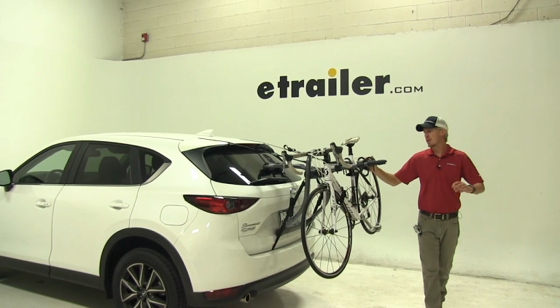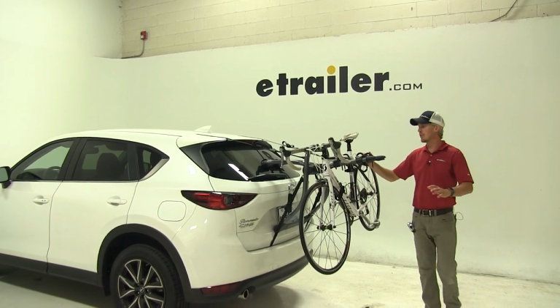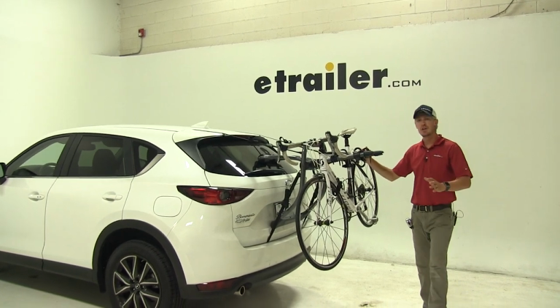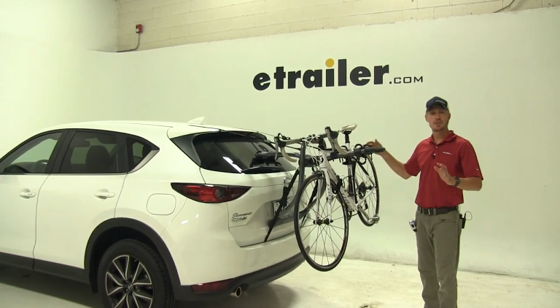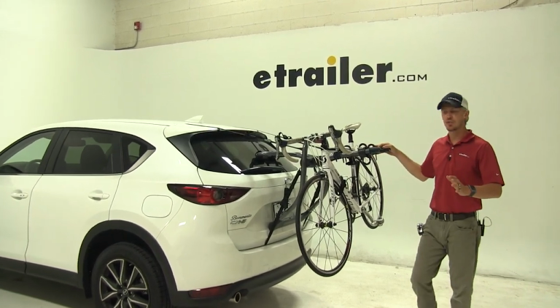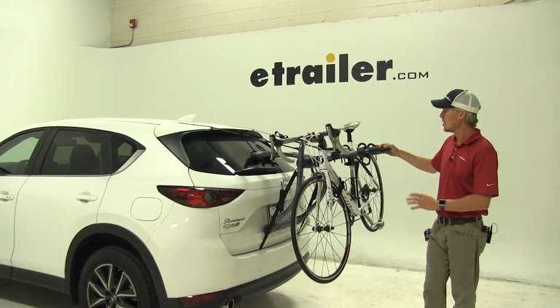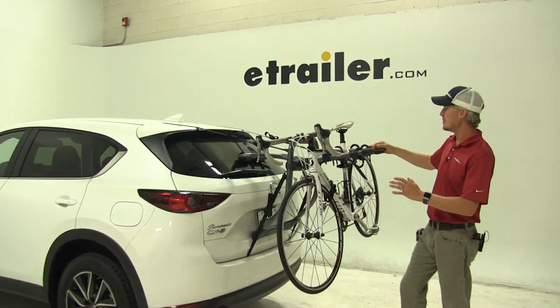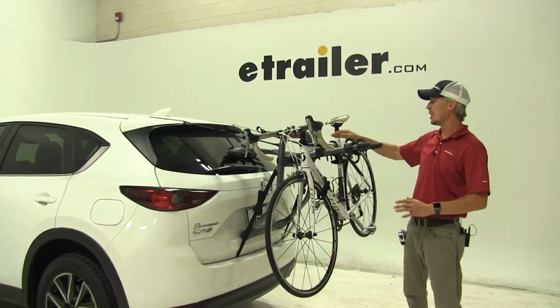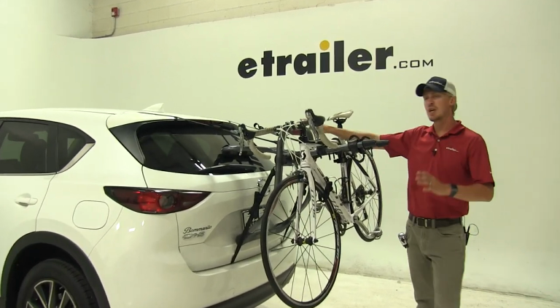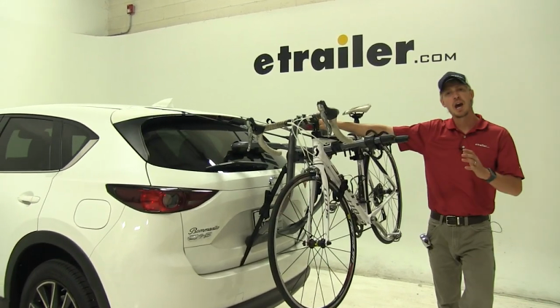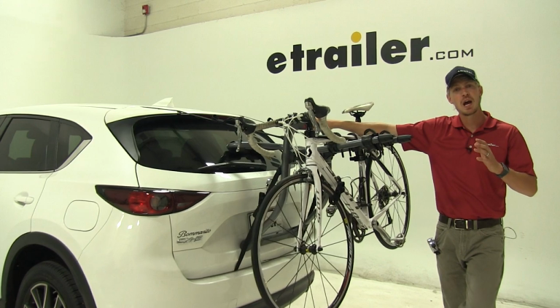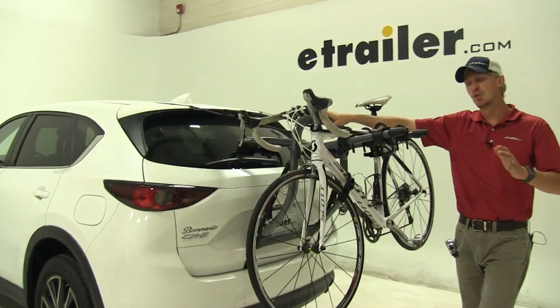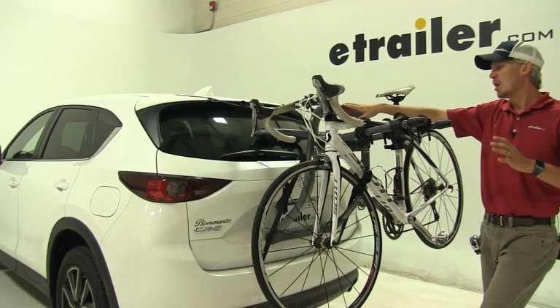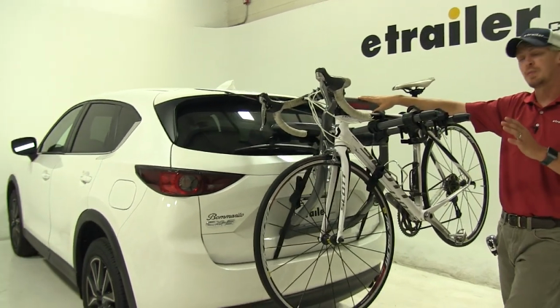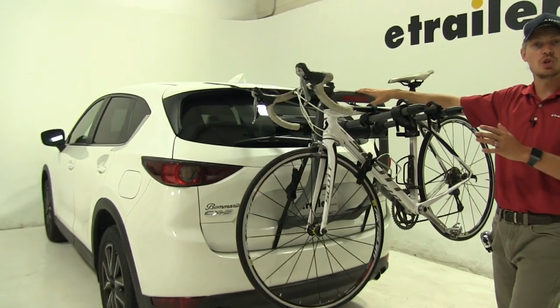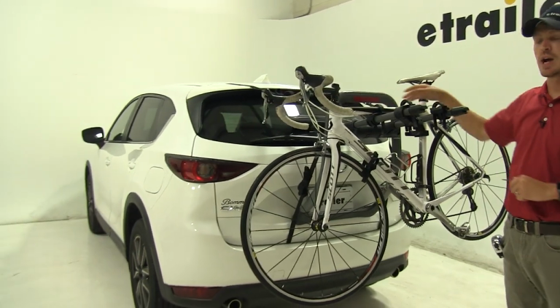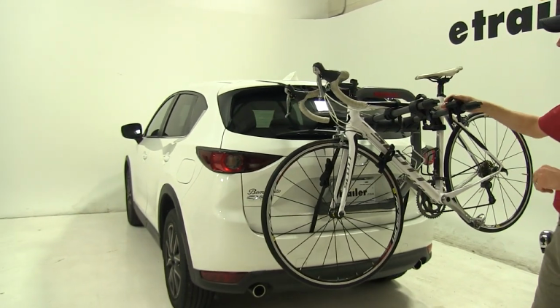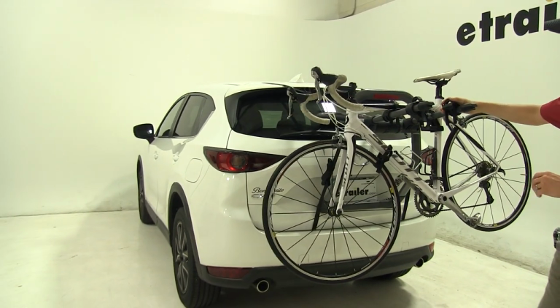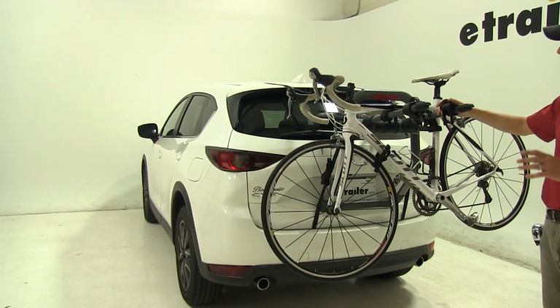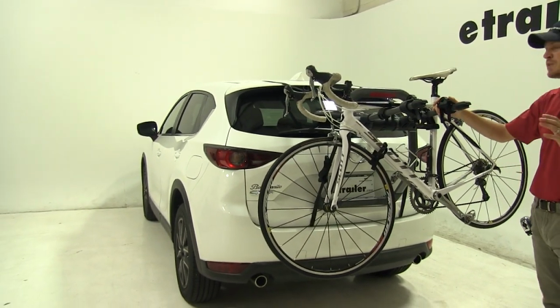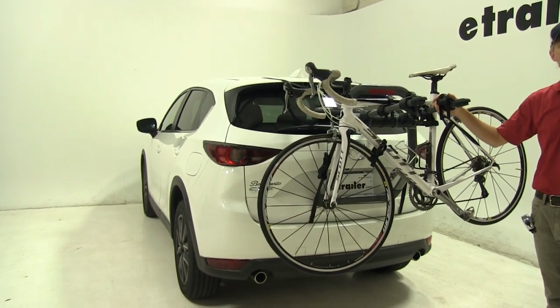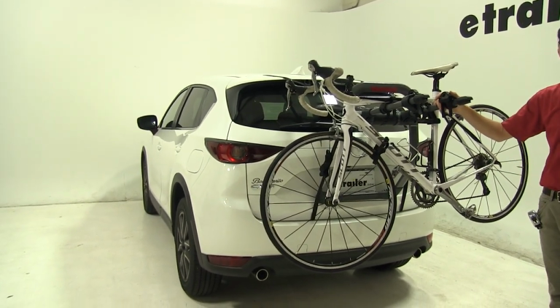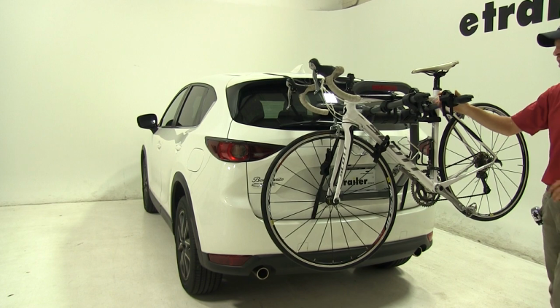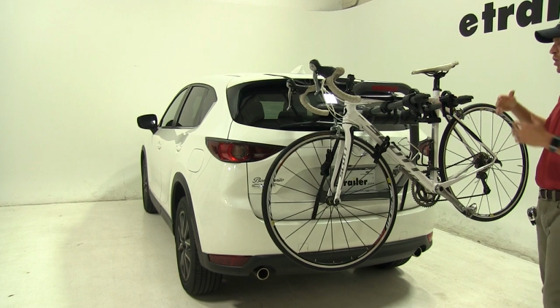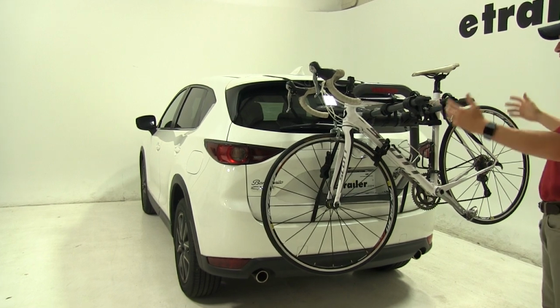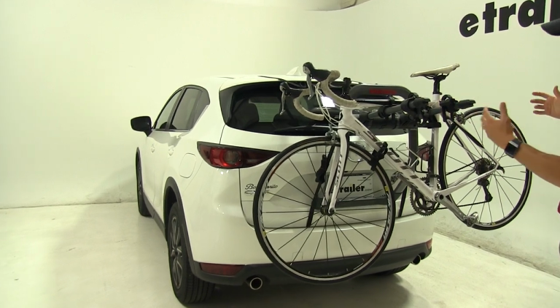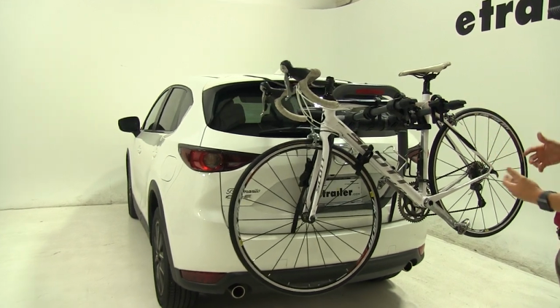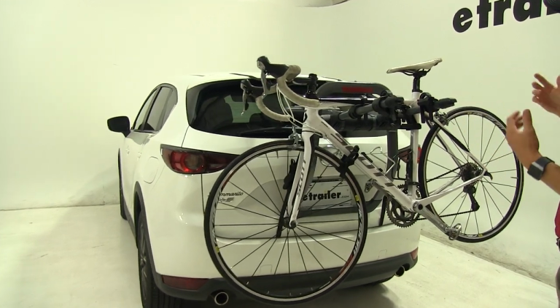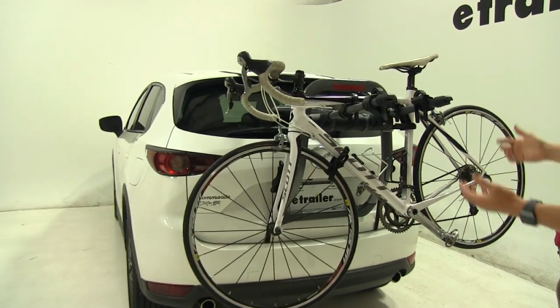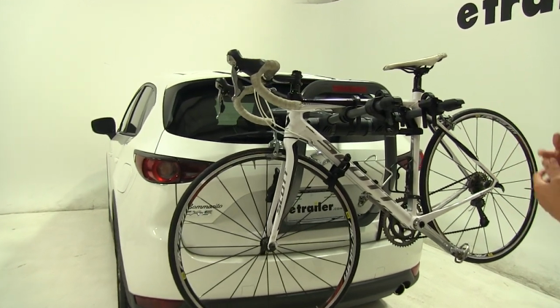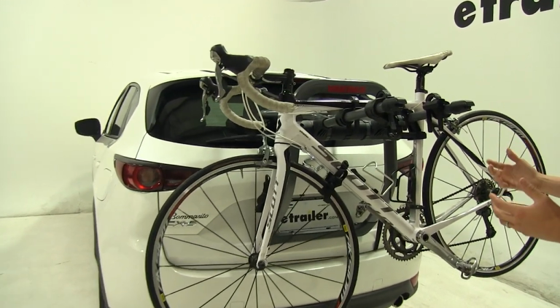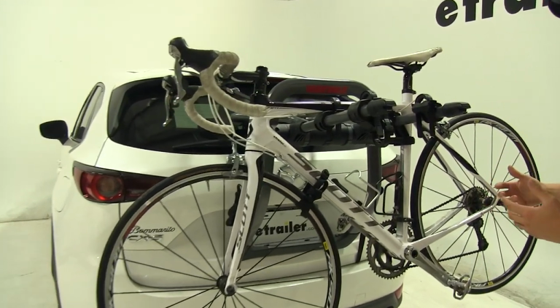Today in our 2018 Mazda CX-5, we're going to be doing a test fit on the Yakima Halfback 2 trunk mounted 2 bike rack — that's part number Y02636. I've already got everything all loaded up just to give you a good idea of what it looks like and how it's going to hold our bikes.